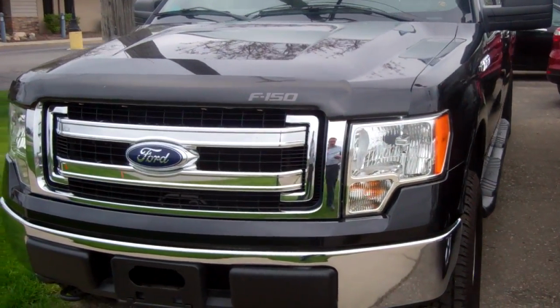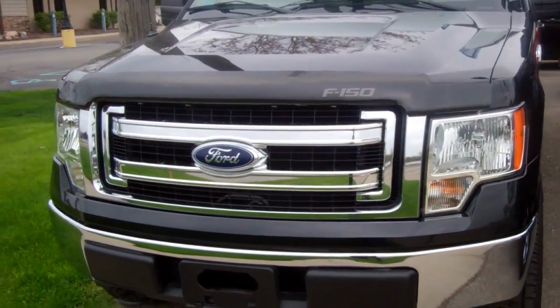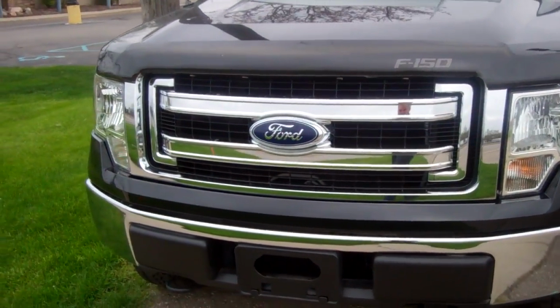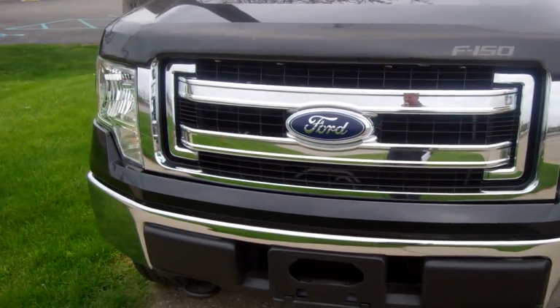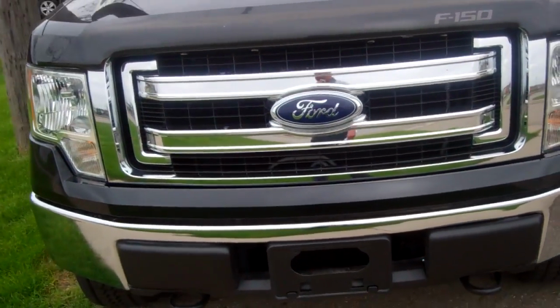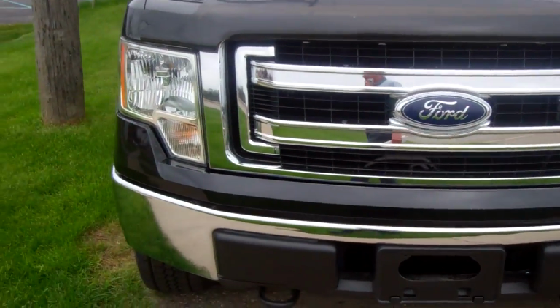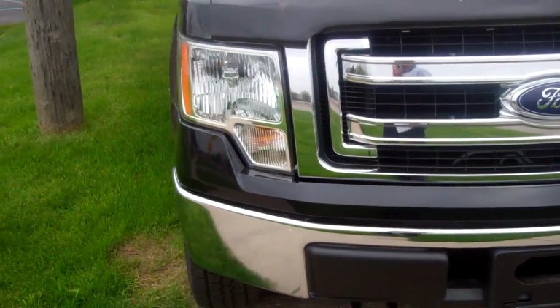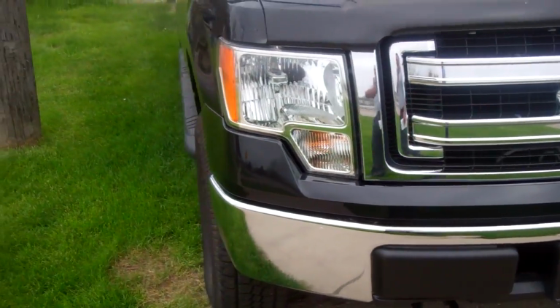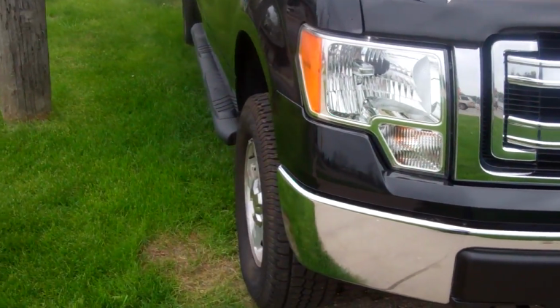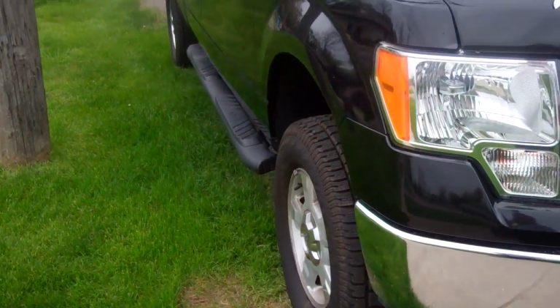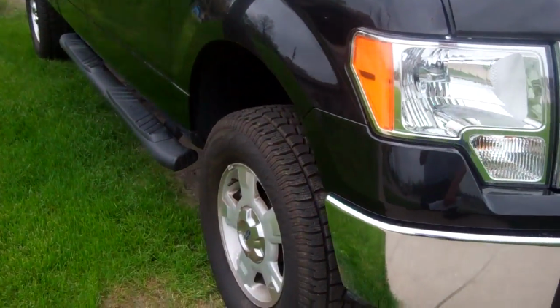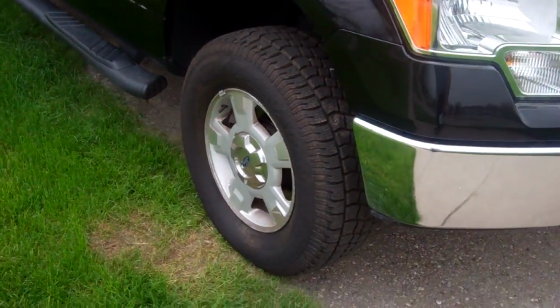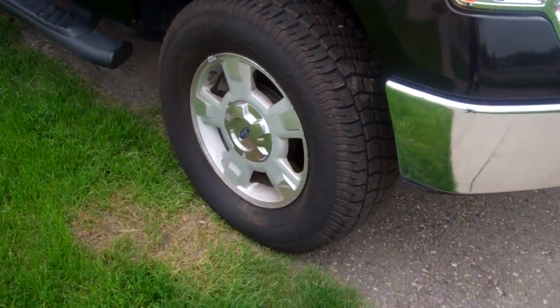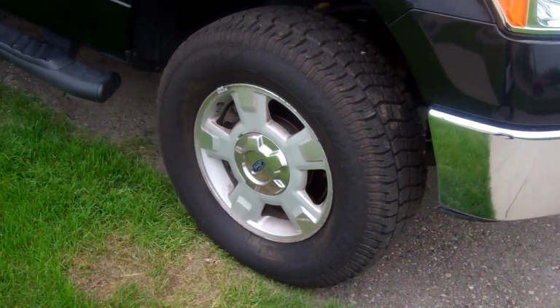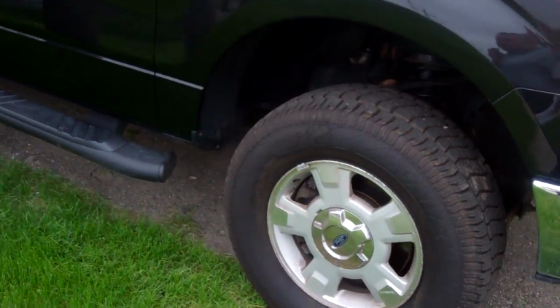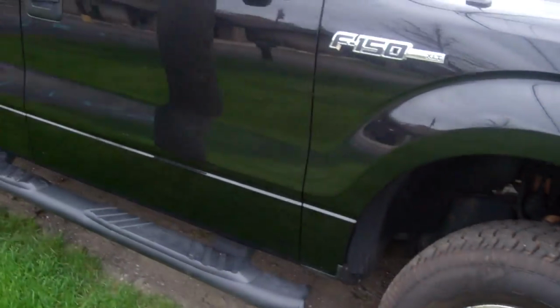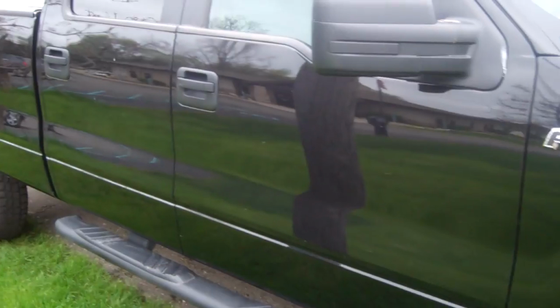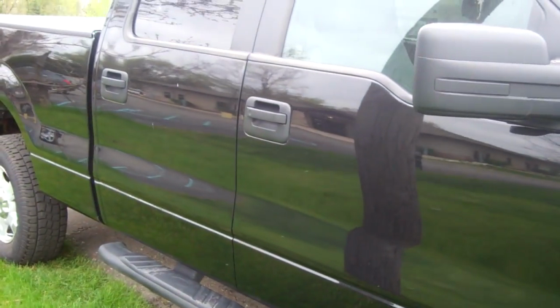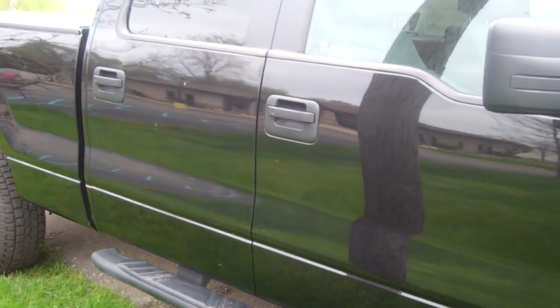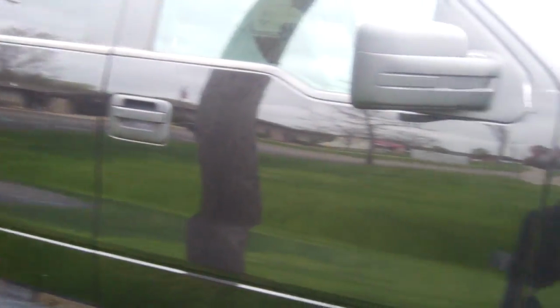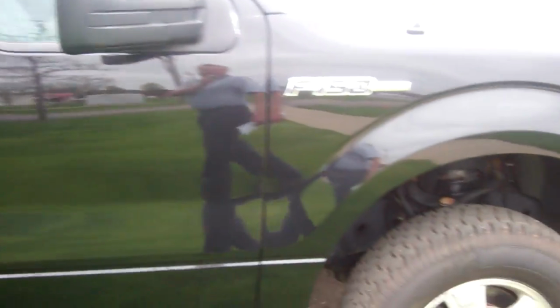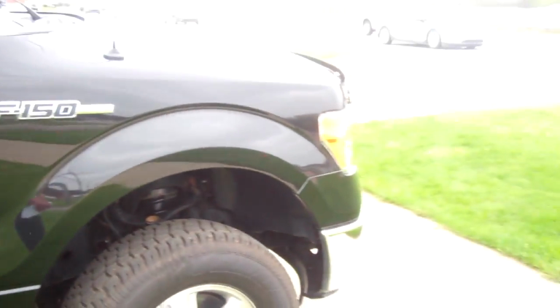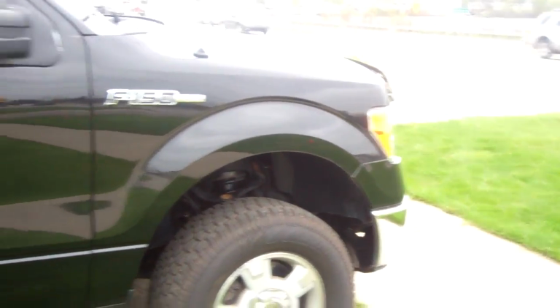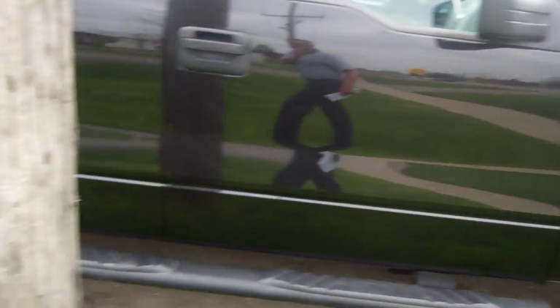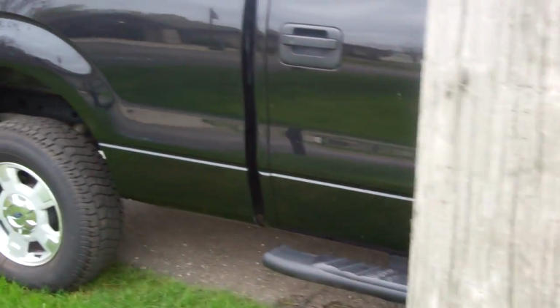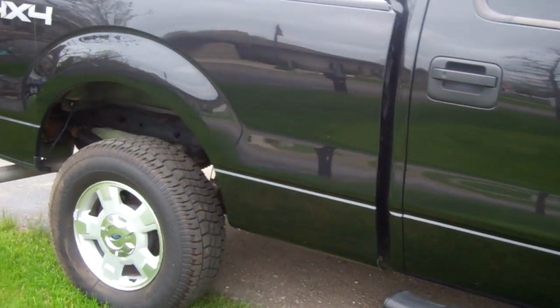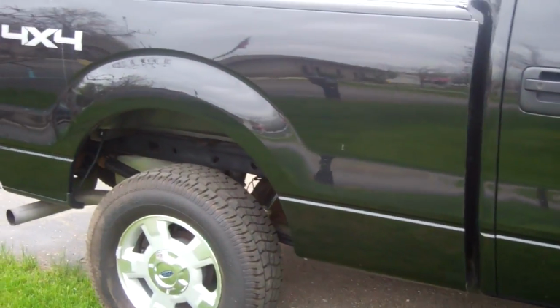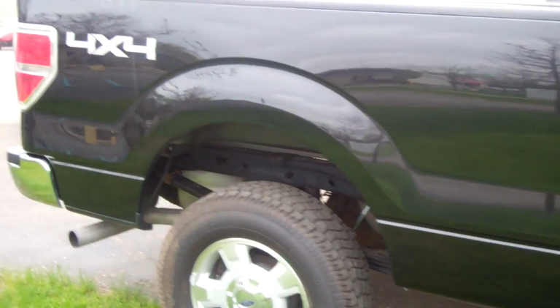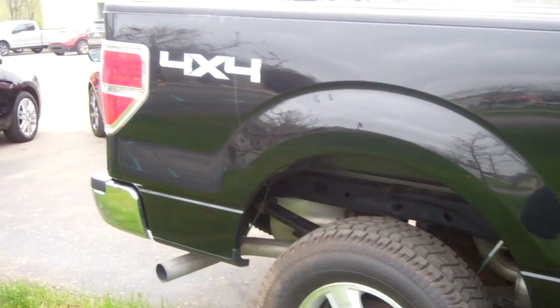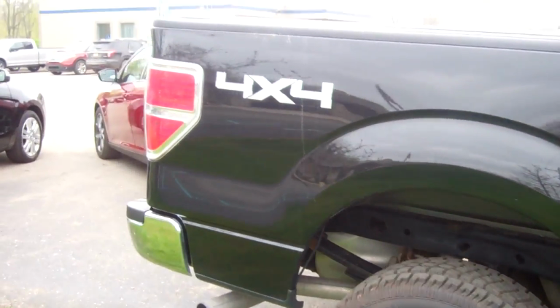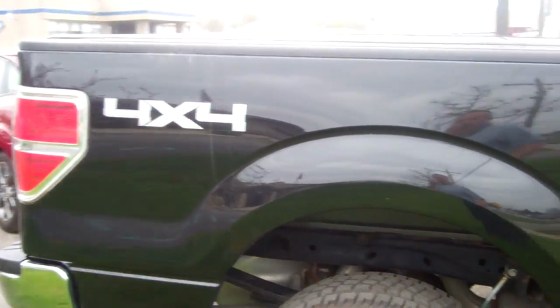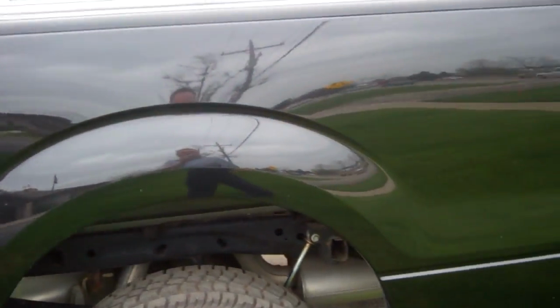It's the 2013 Ford F-150. It is Ford certified — it's been through a 172-point Ford certified safety inspection. It comes with a seven-year, 100,000-mile powertrain warranty and a 12-month, 12,000-mile bumper-to-bumper warranty.